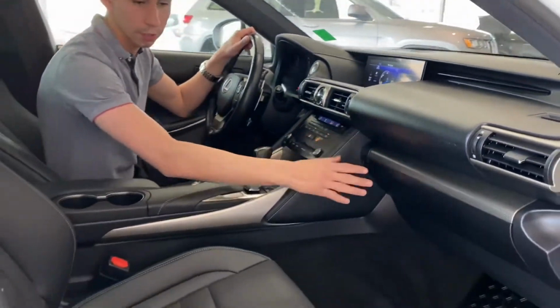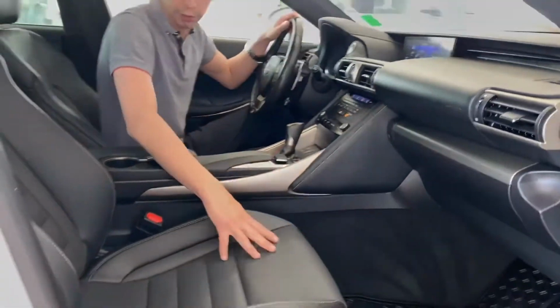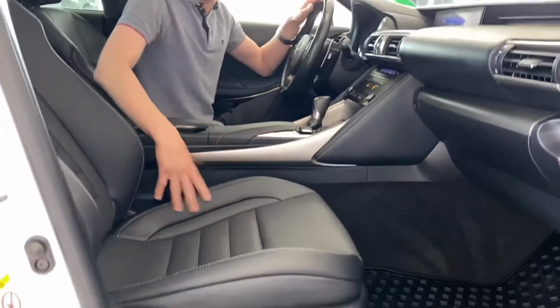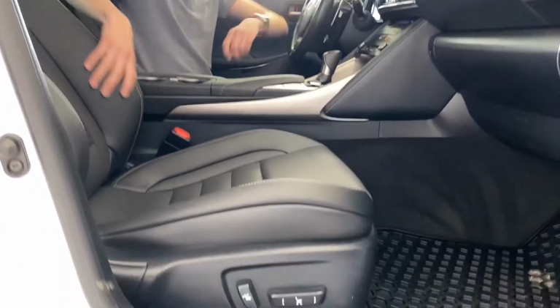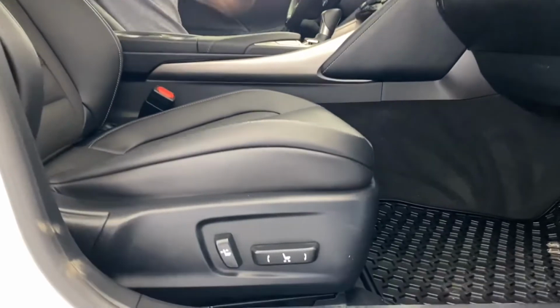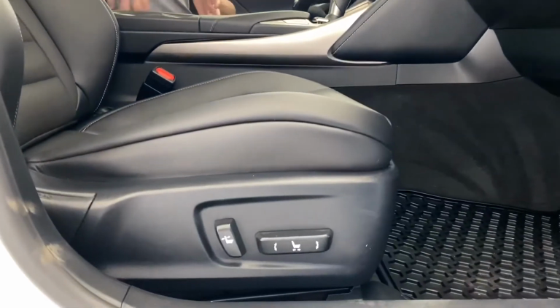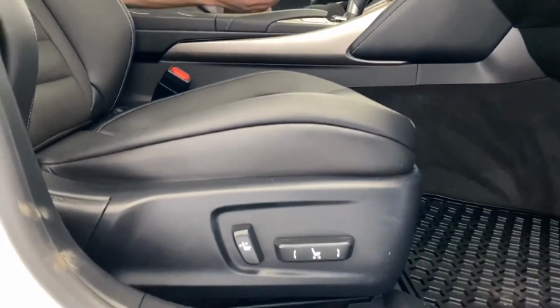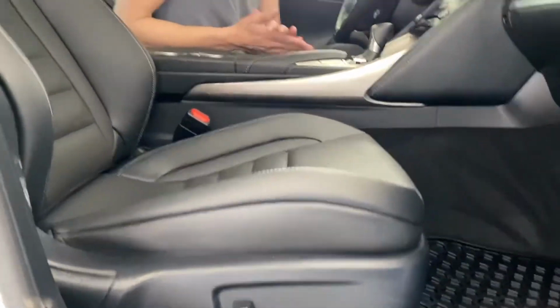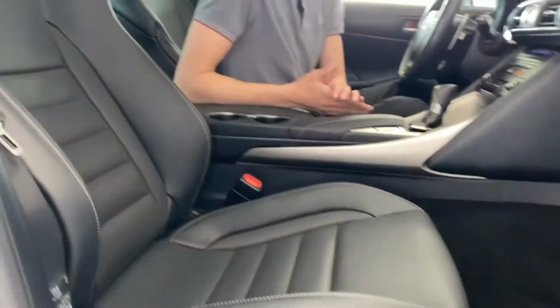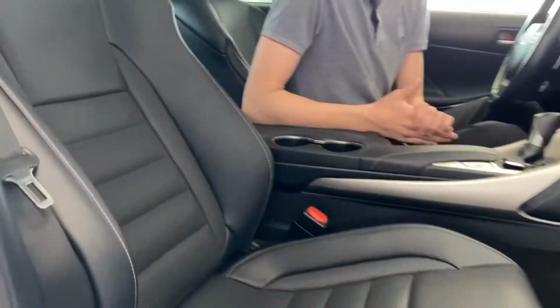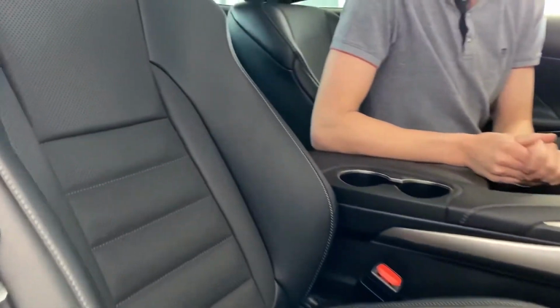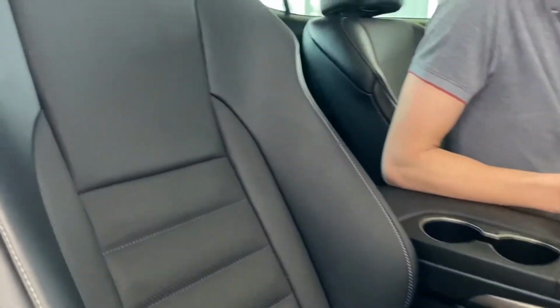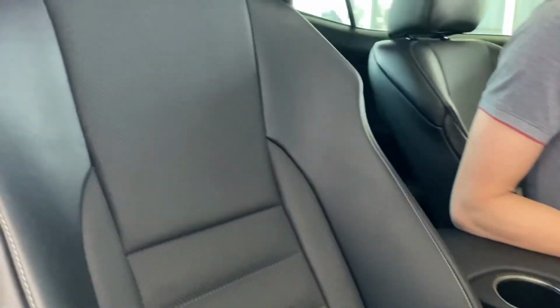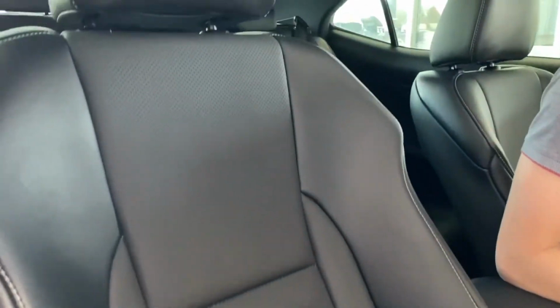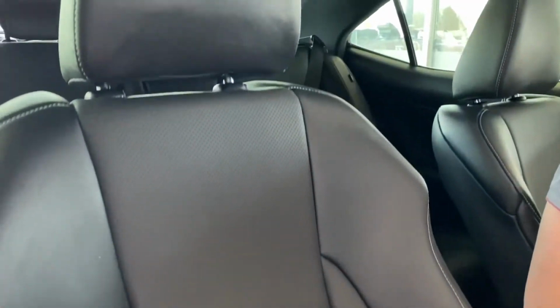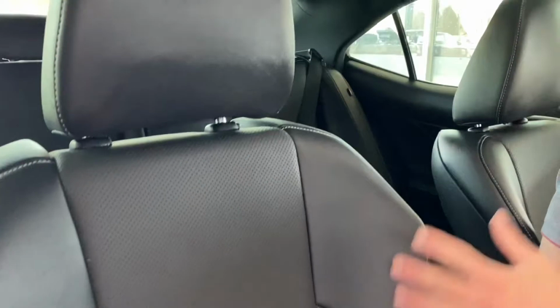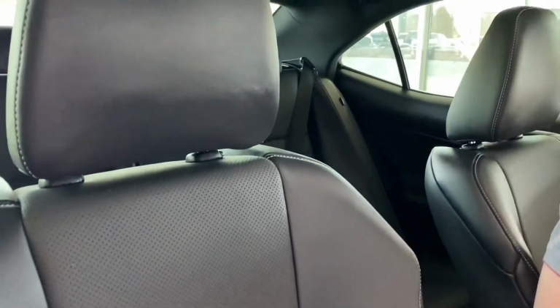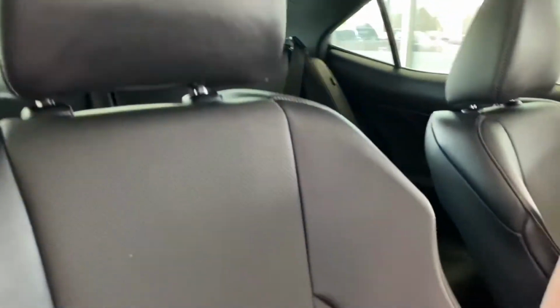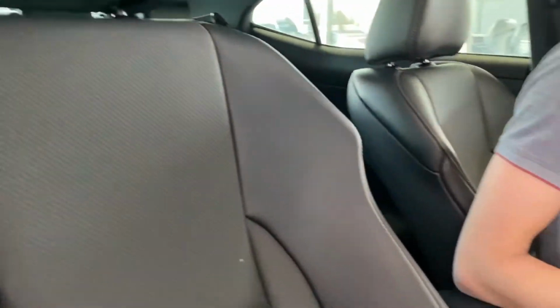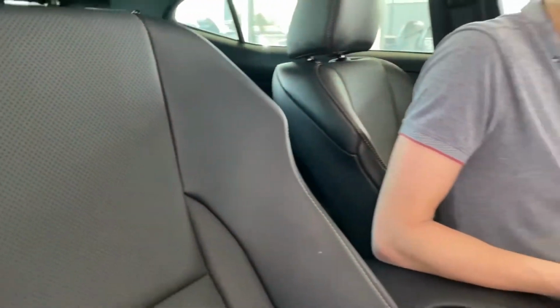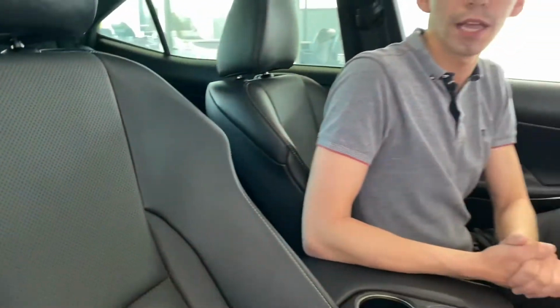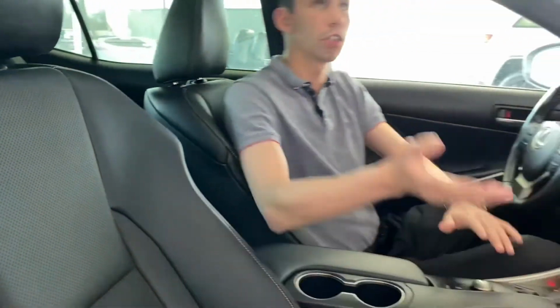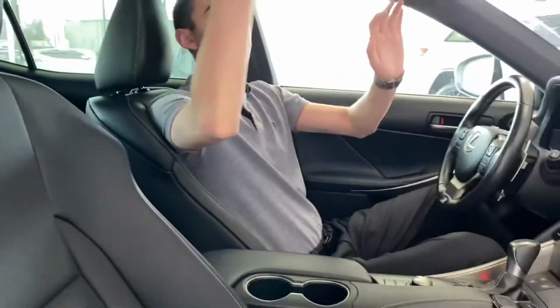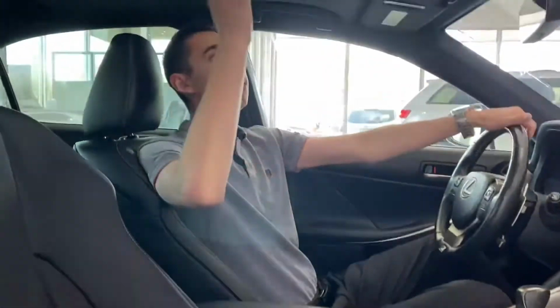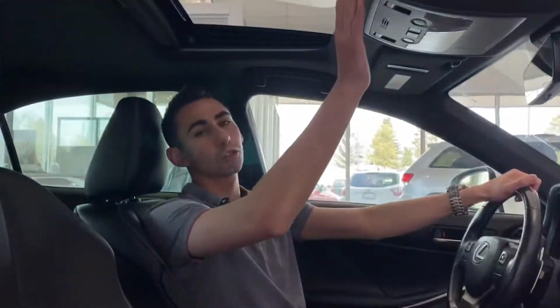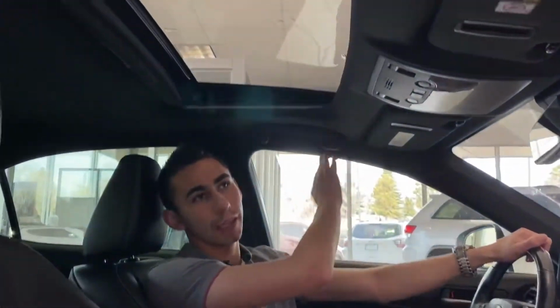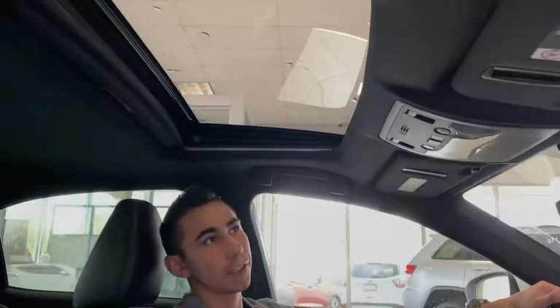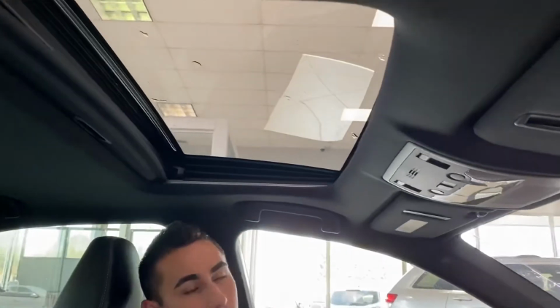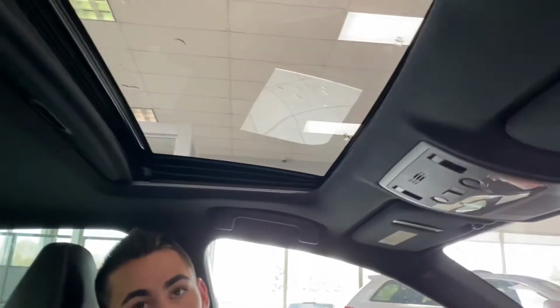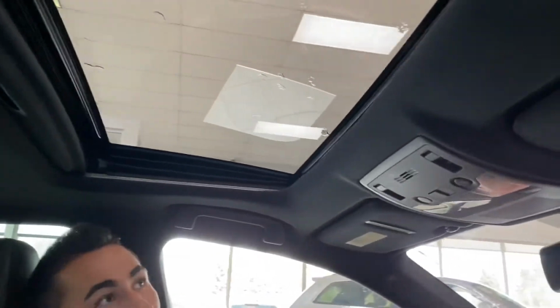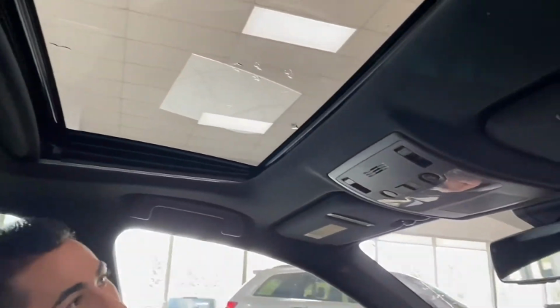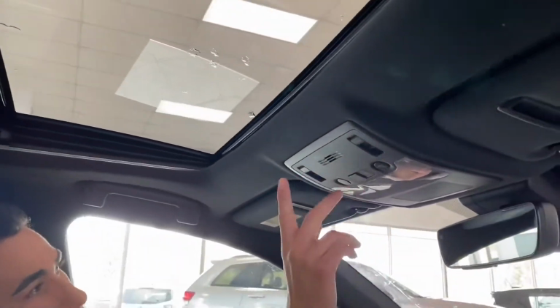Take a look at the seats — beautiful bucket seats. As mentioned it's a luxury sports car, so you've got perforated leather with nice leather surrounds, black on black. There's a sunroof up top, suede headliner, and all the power options up top as well.